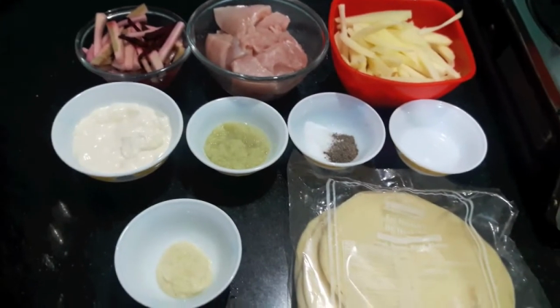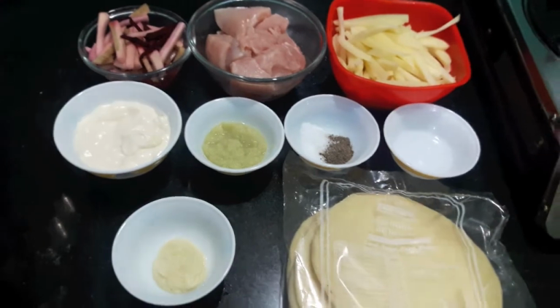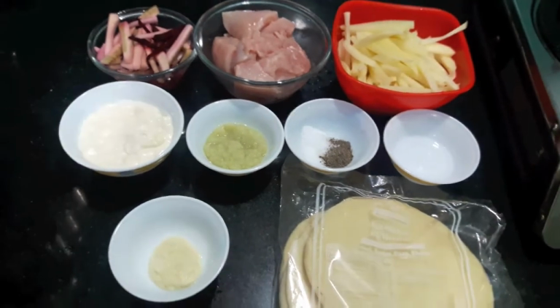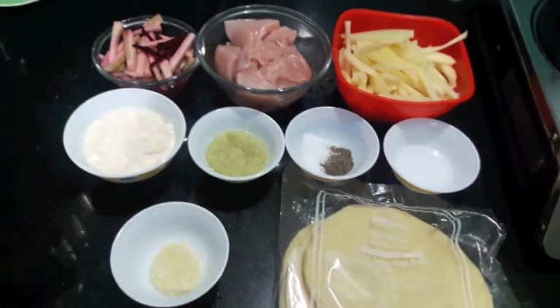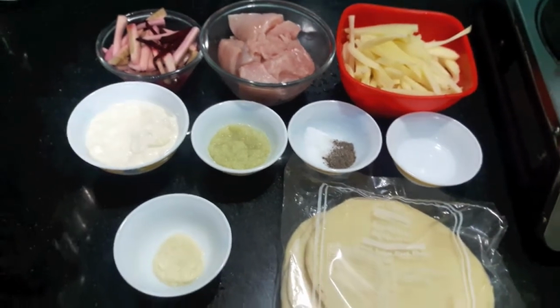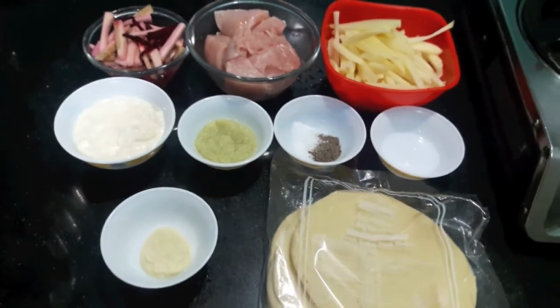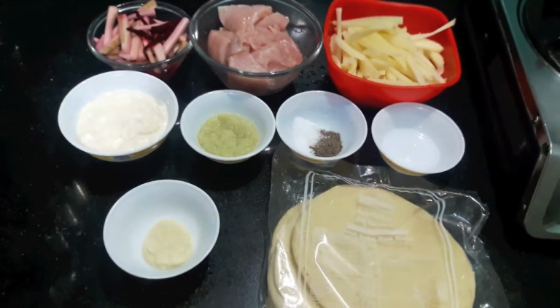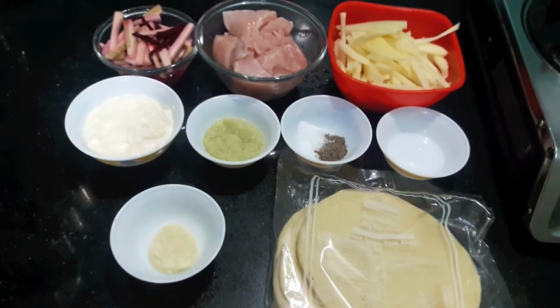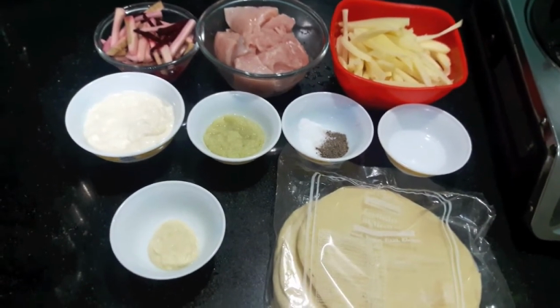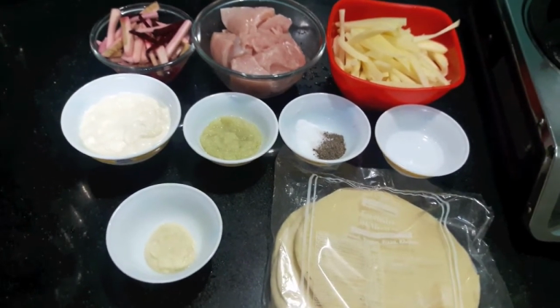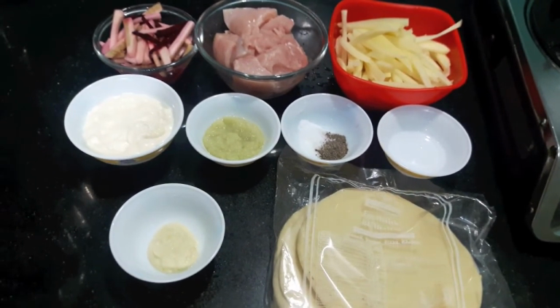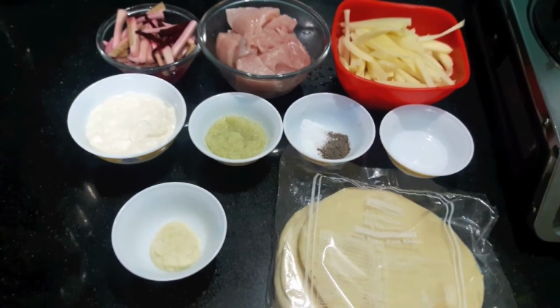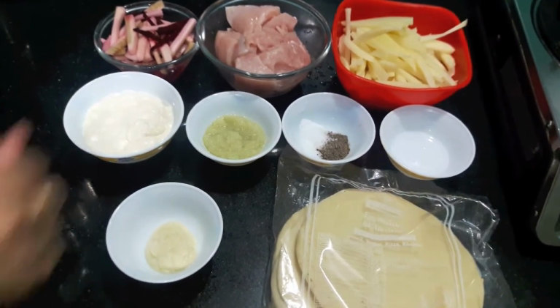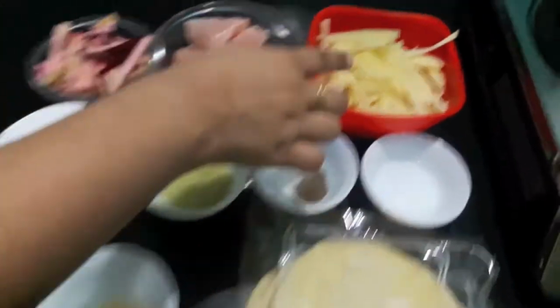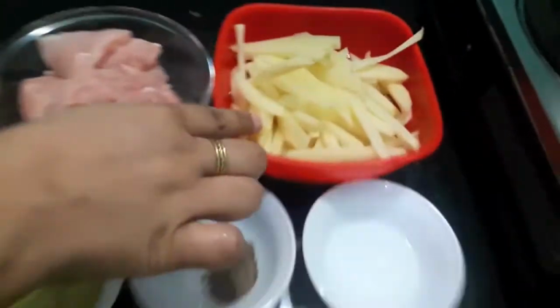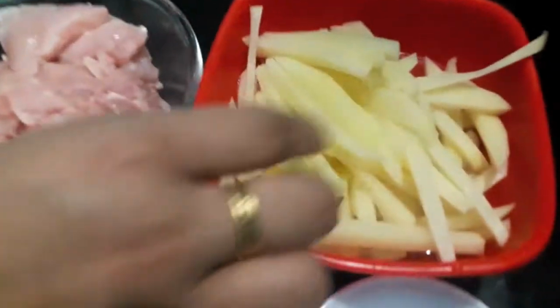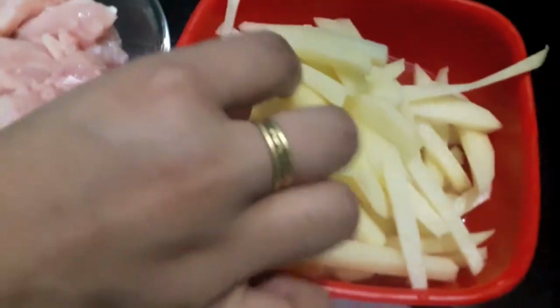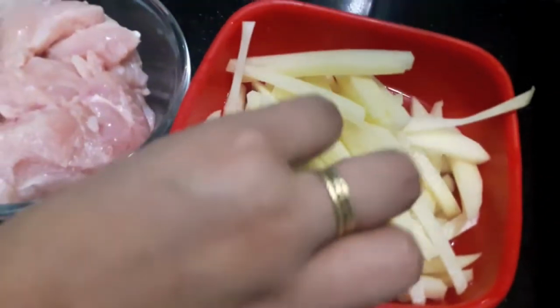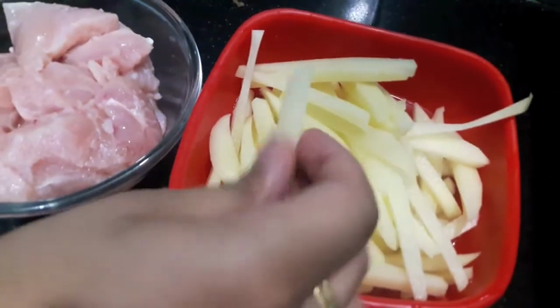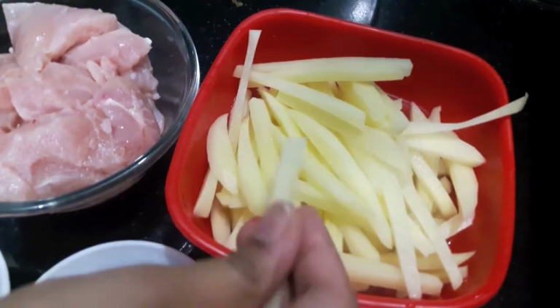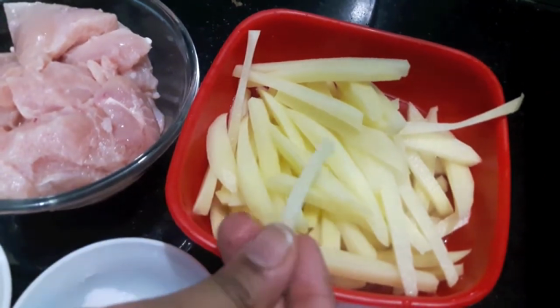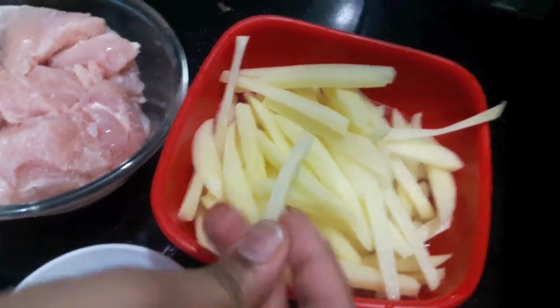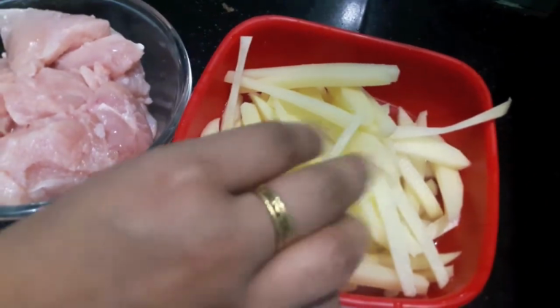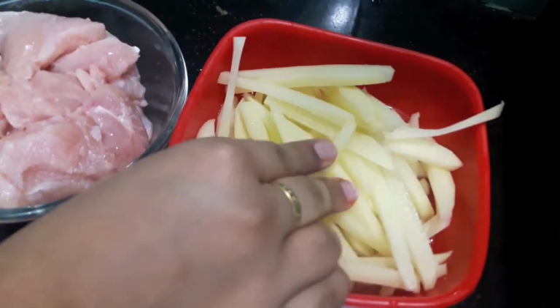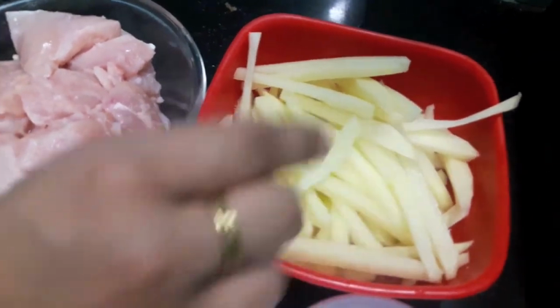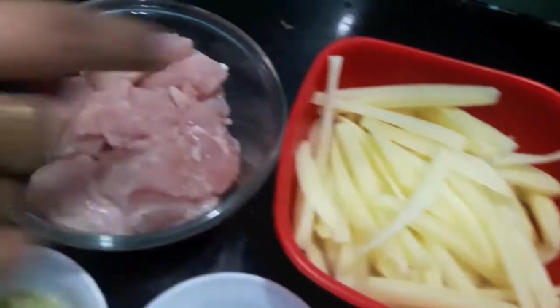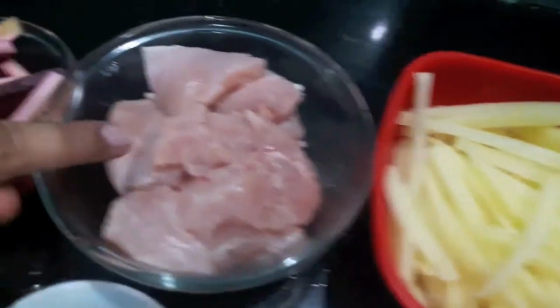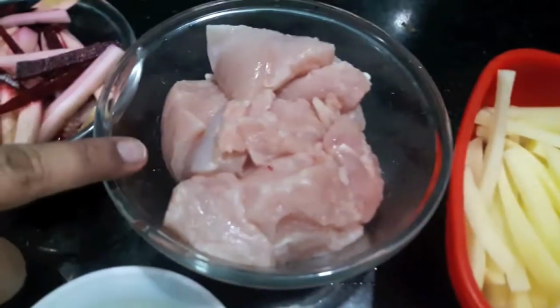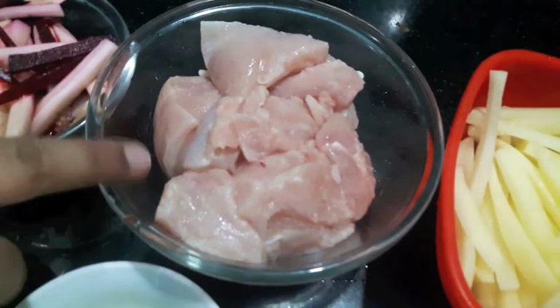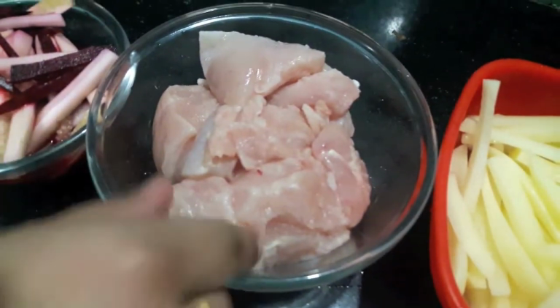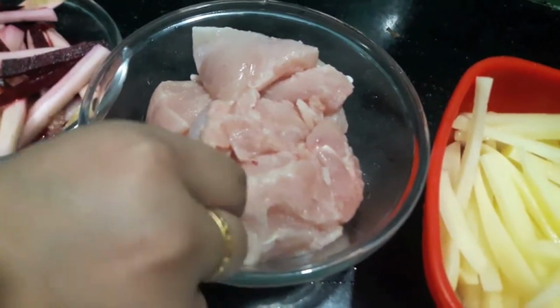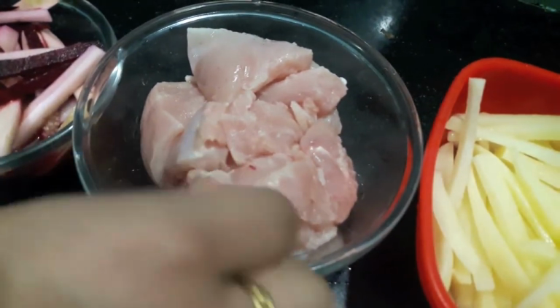Hello and welcome to my channel, Shifa's Kitchen. Today I'm going to show you how to make chicken shawarma. Here I have two medium-sized potatoes which I cut into batons and then I'll fry.